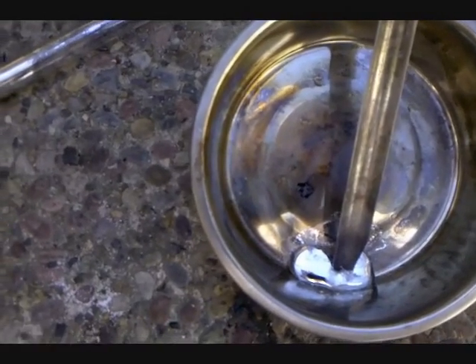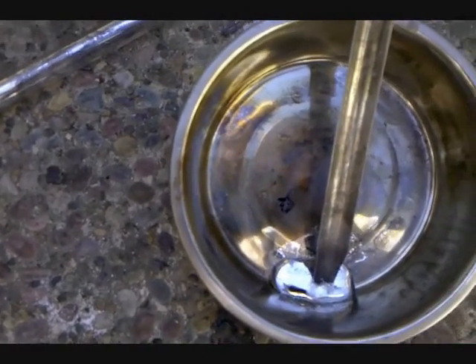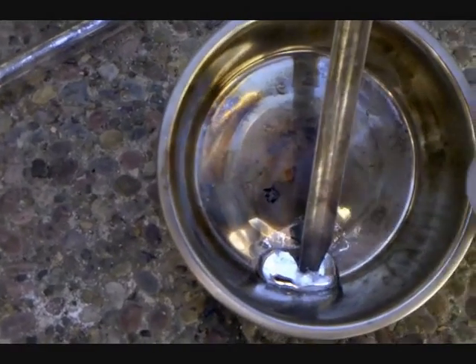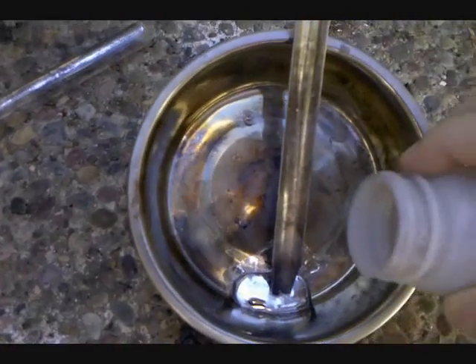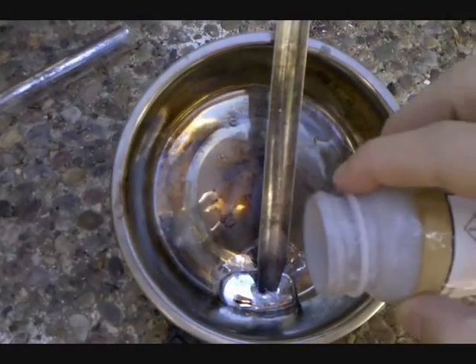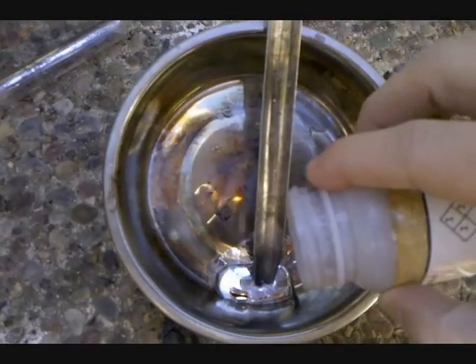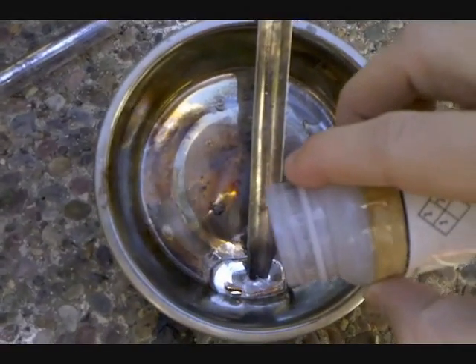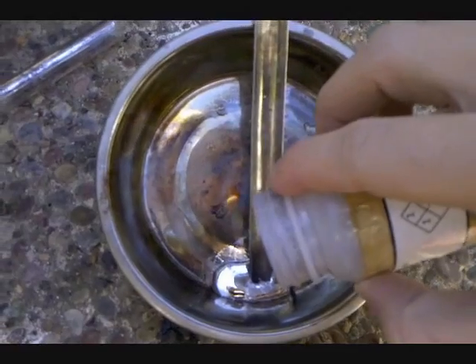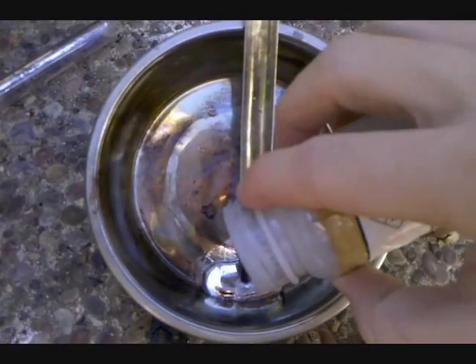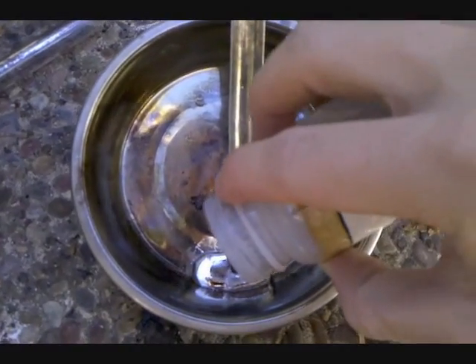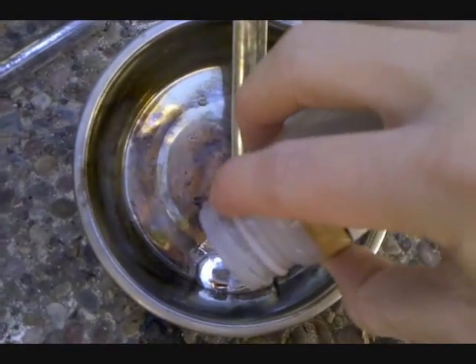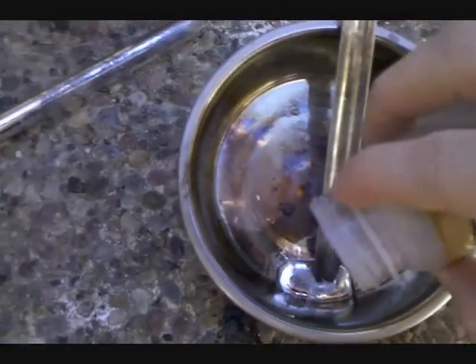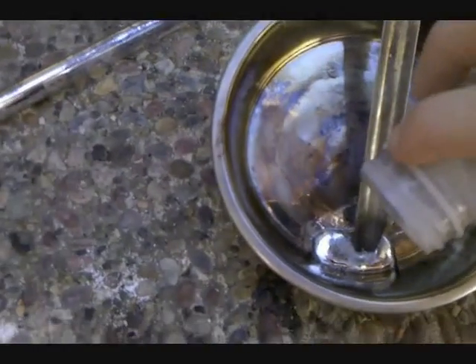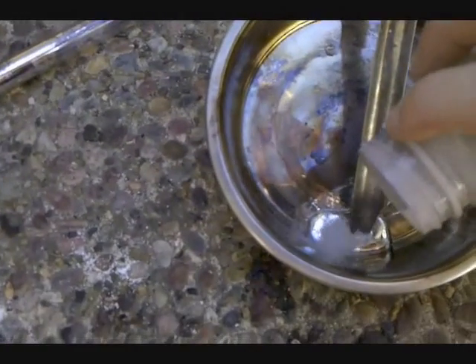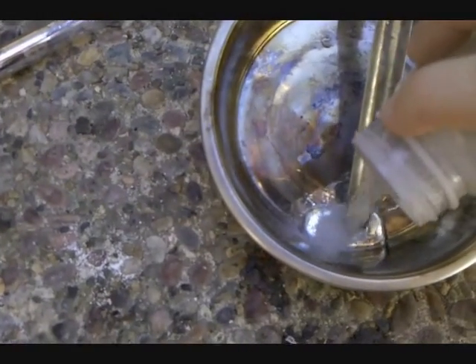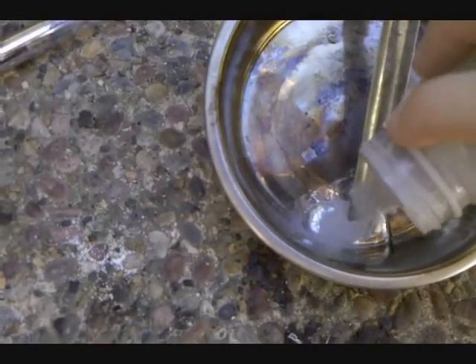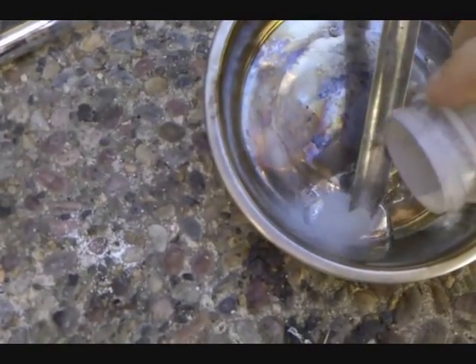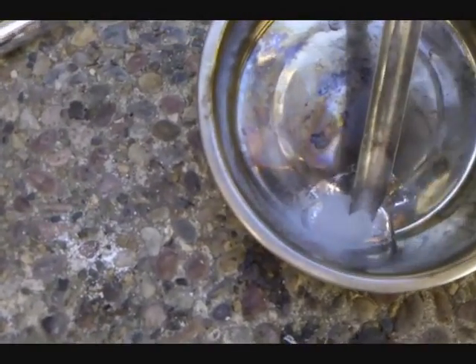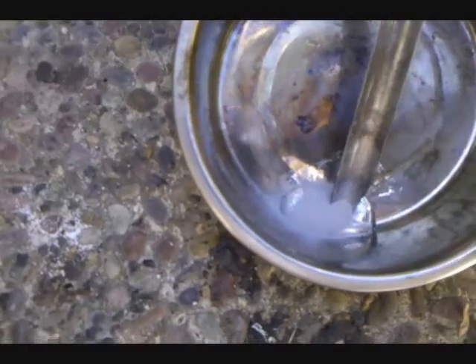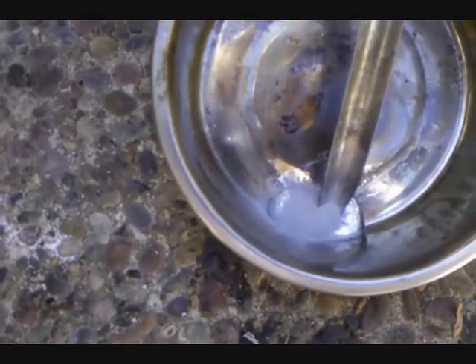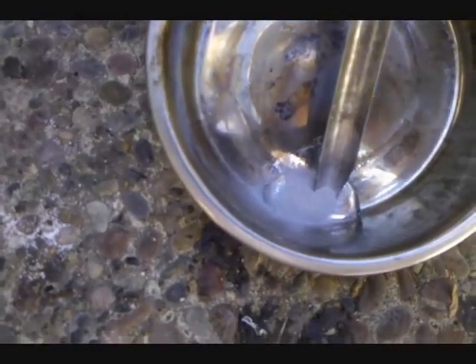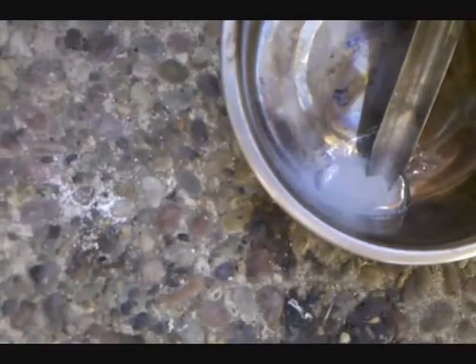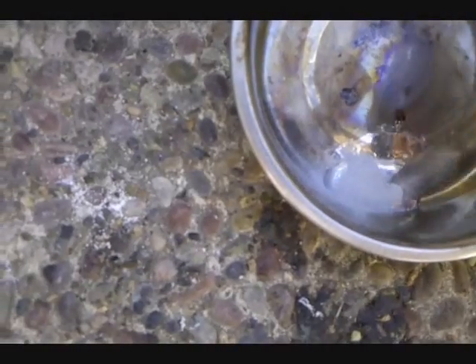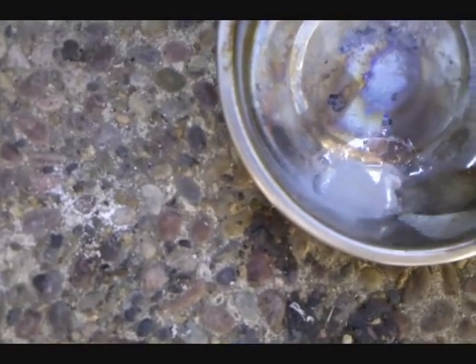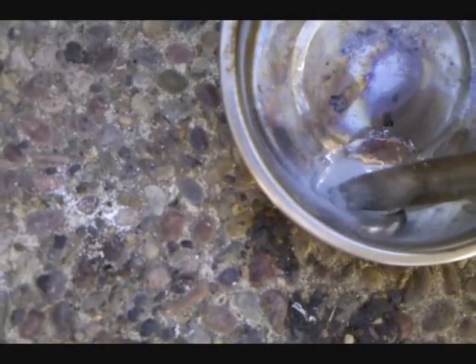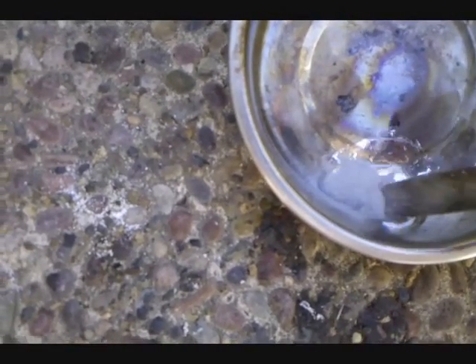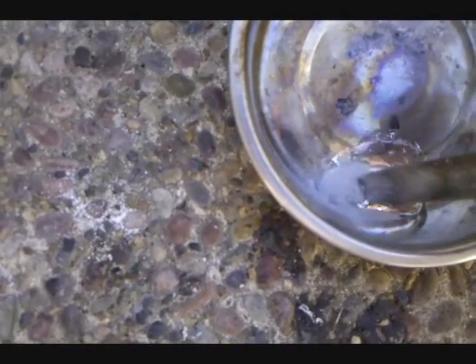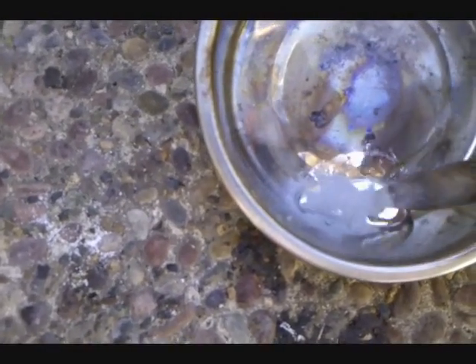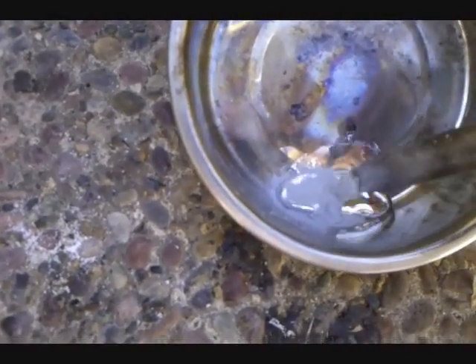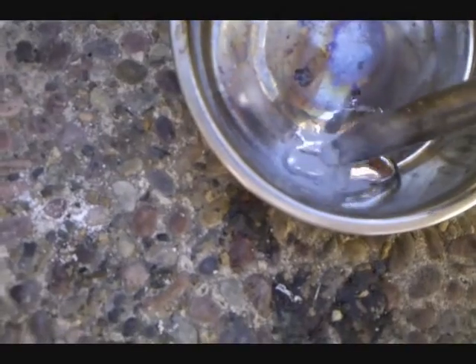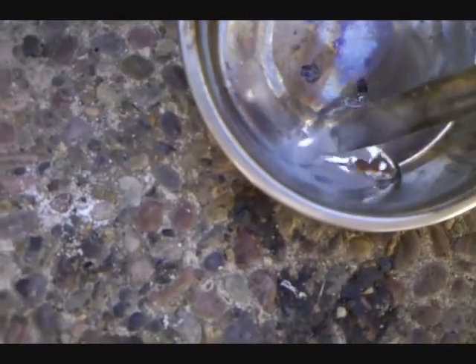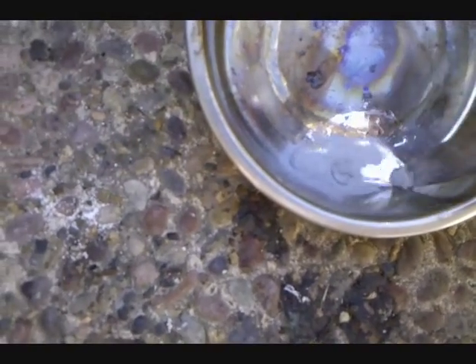So I'm going to add a small amount of aluminum to the gallium, mix it in and heat it up. I'll come back after the alloy has been made.